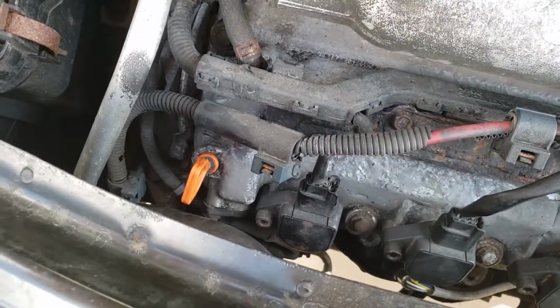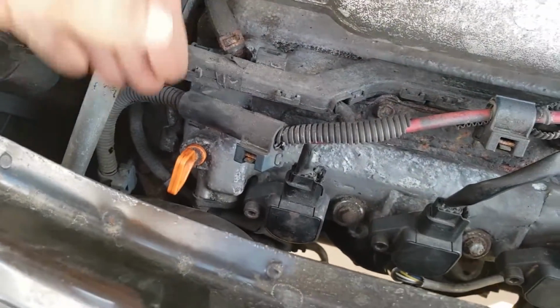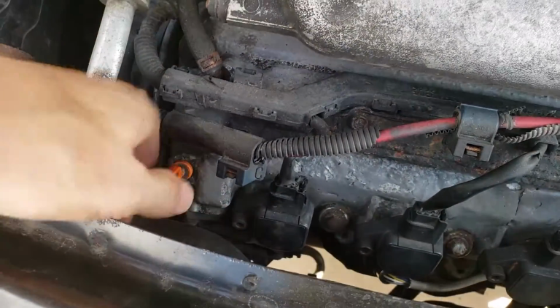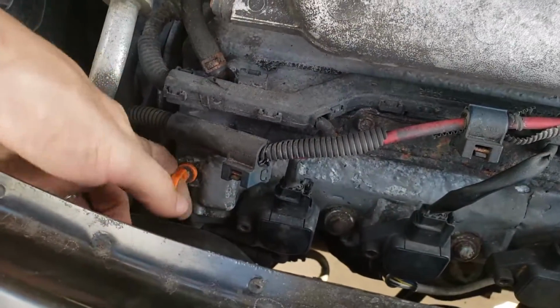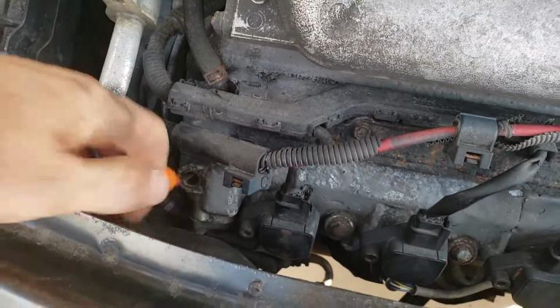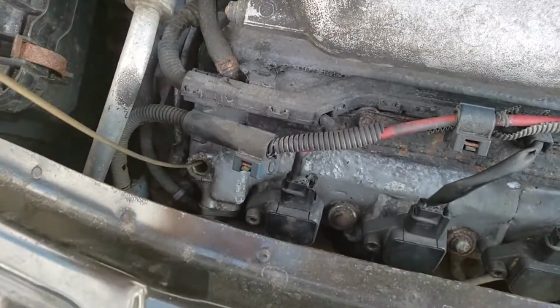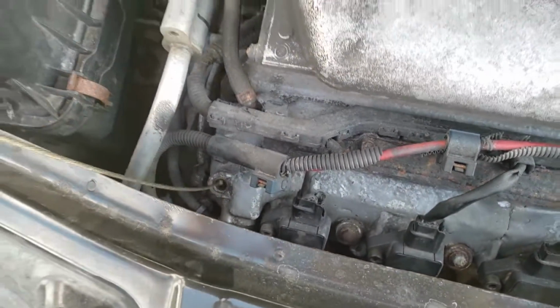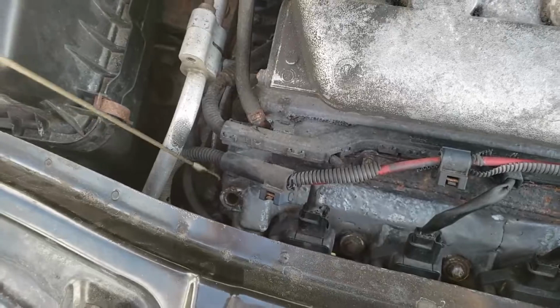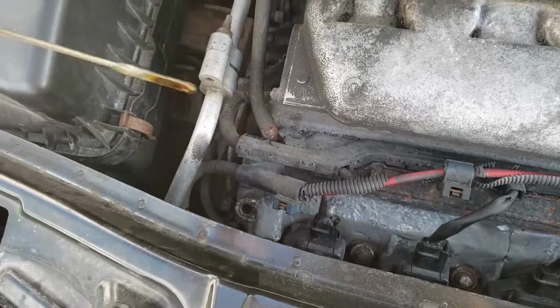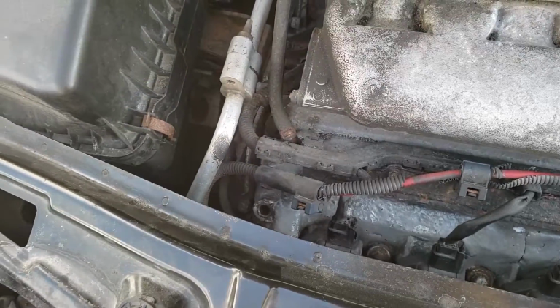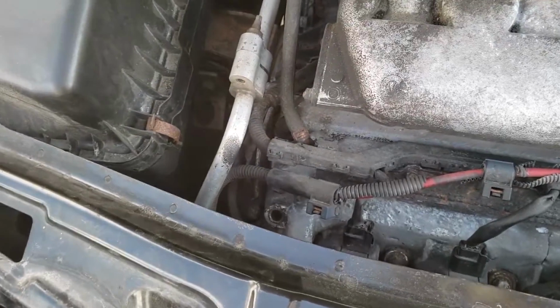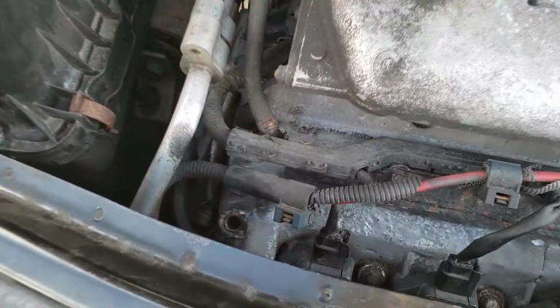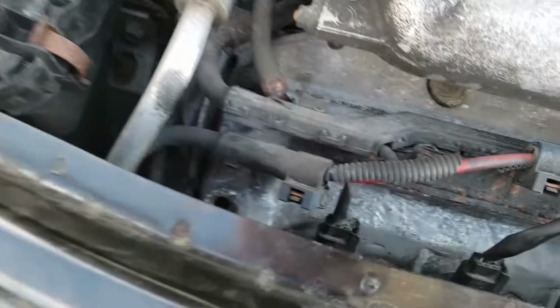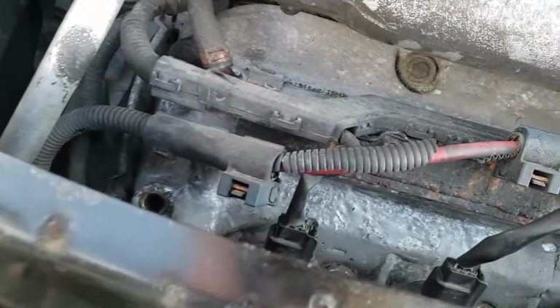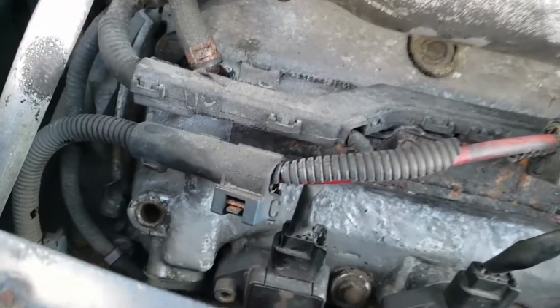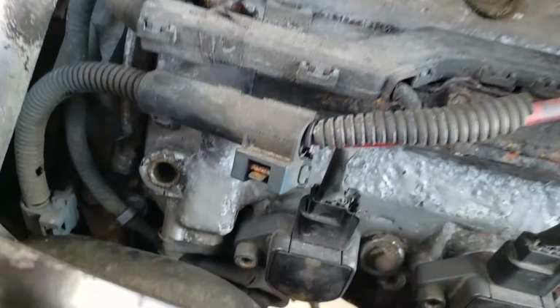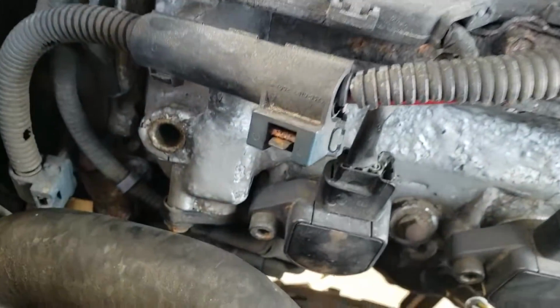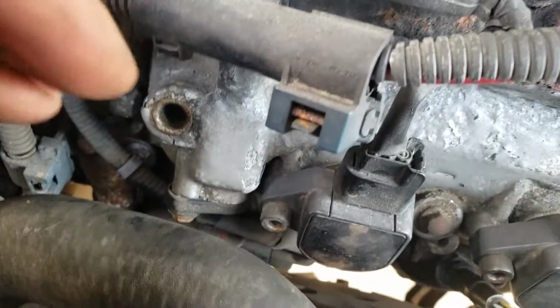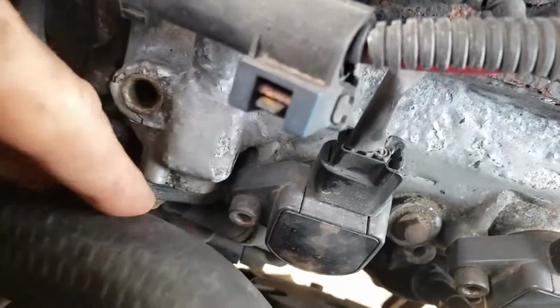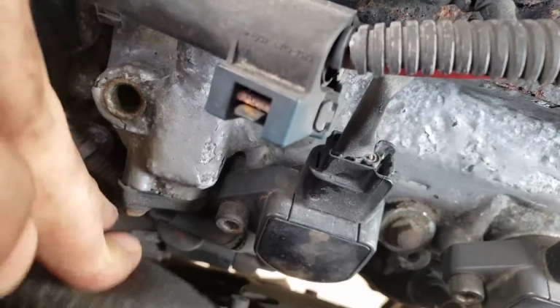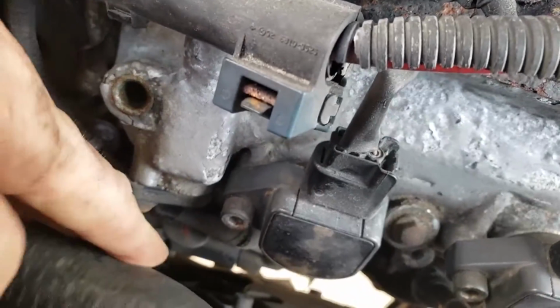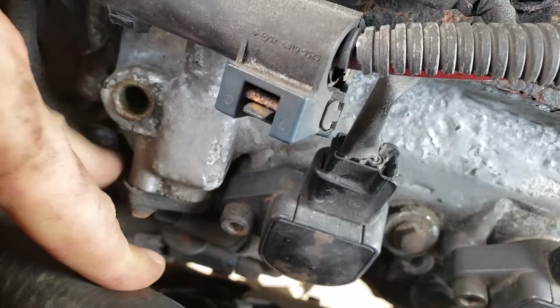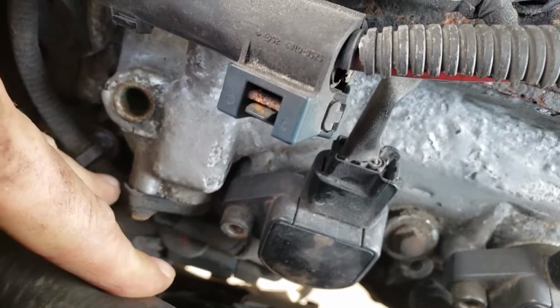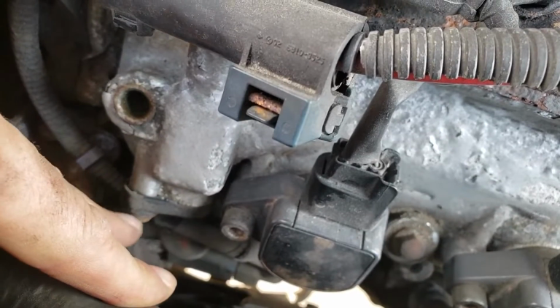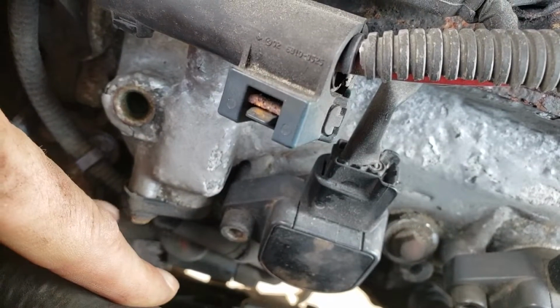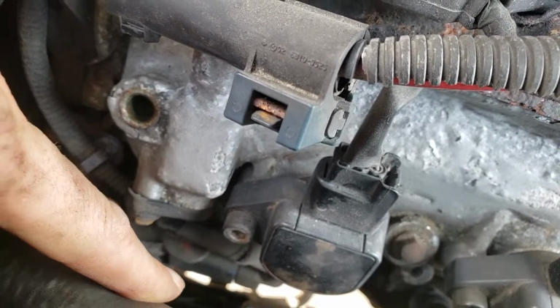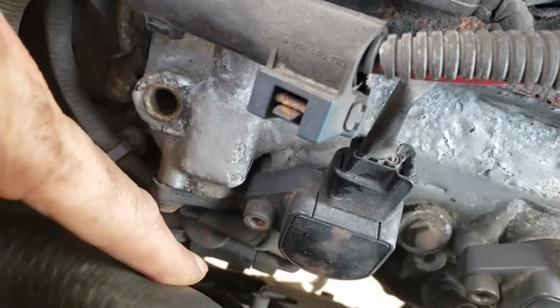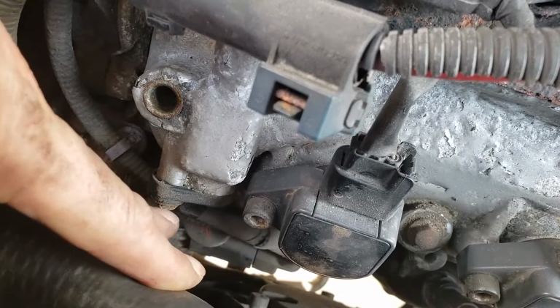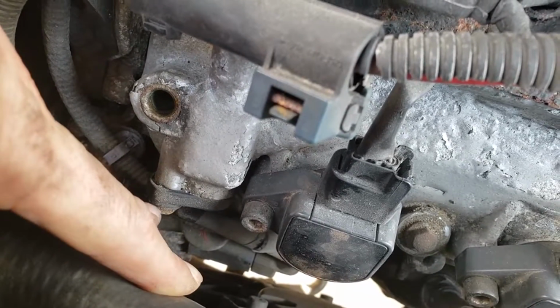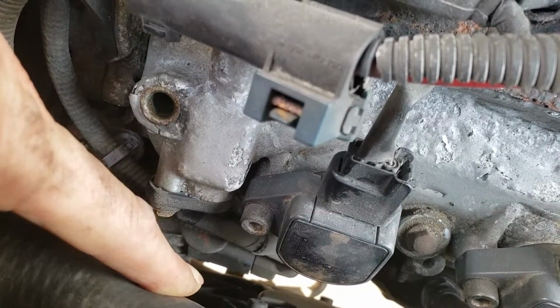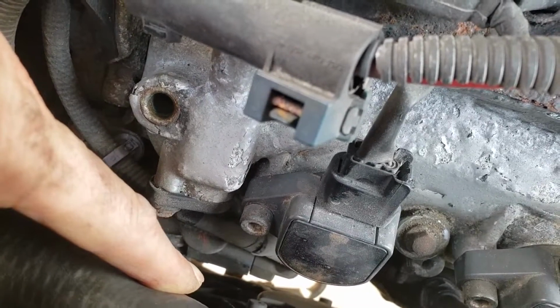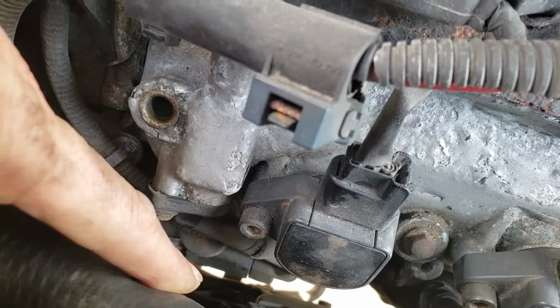The first thing you want to do is remove the oil dipstick — there's not much room to work, so you don't accidentally want to snap the top off. Next, get a 10 millimeter socket on this bolt right here. There's only one bolt.